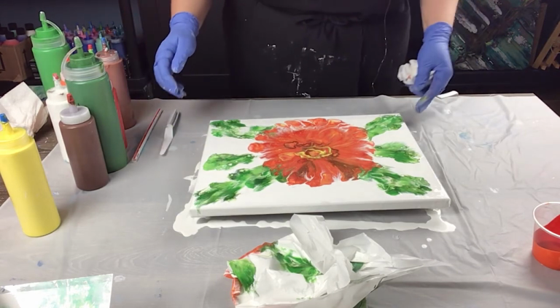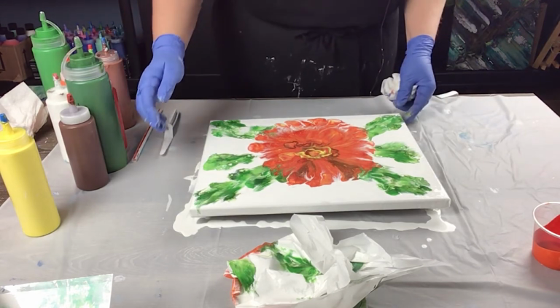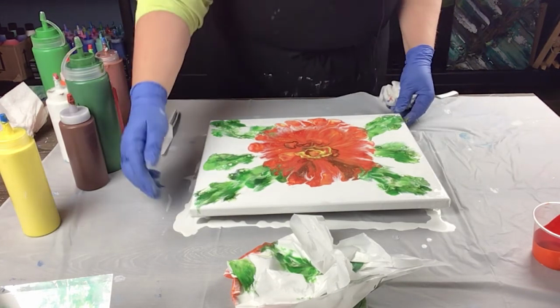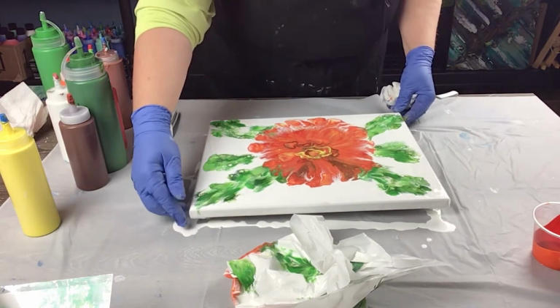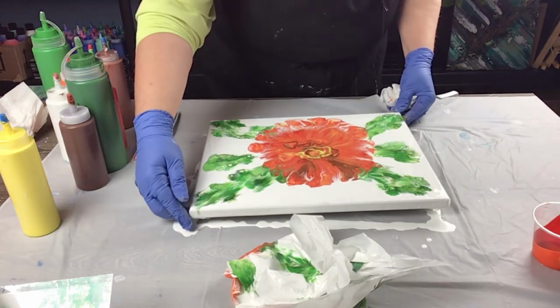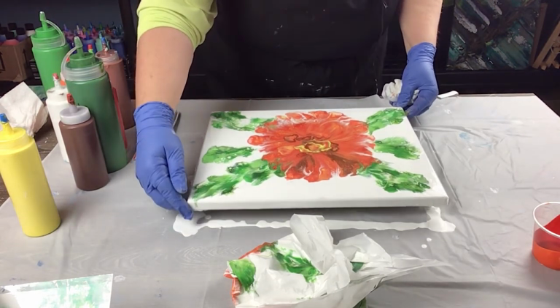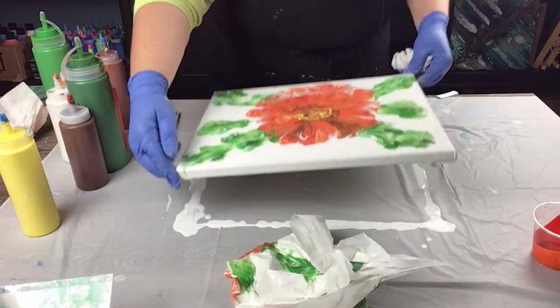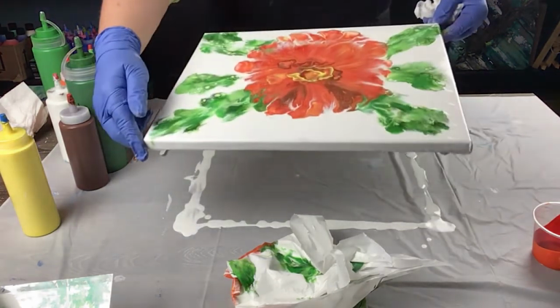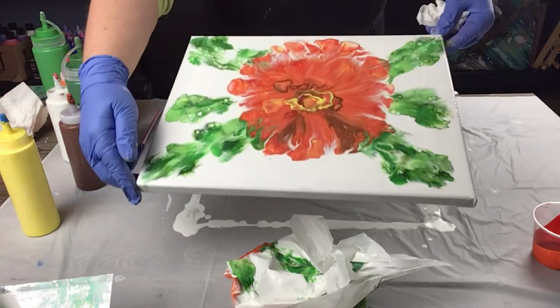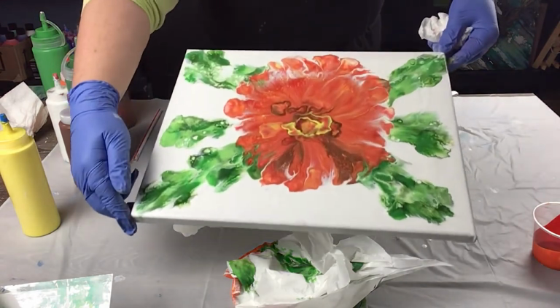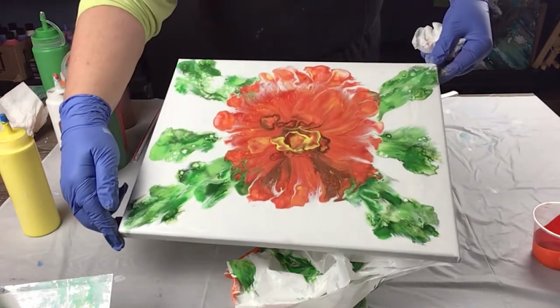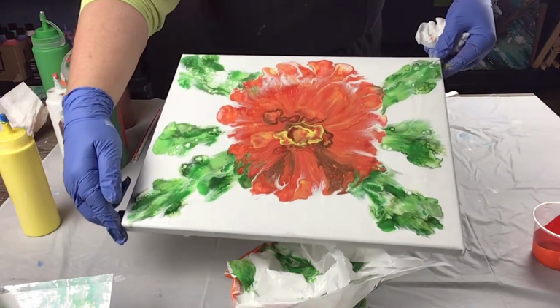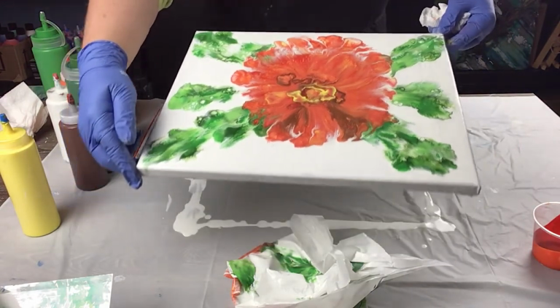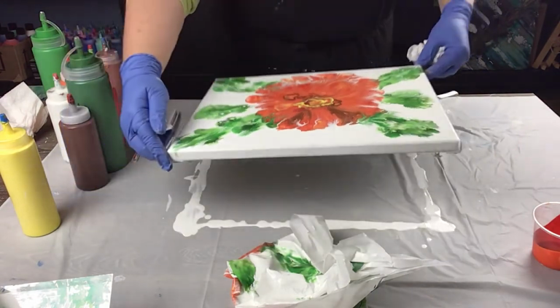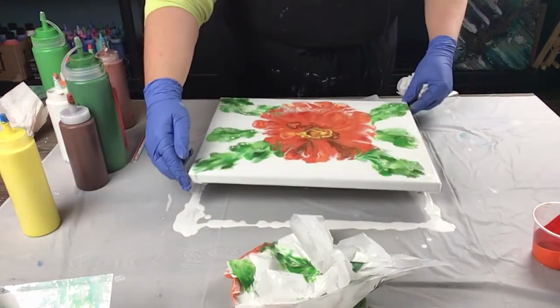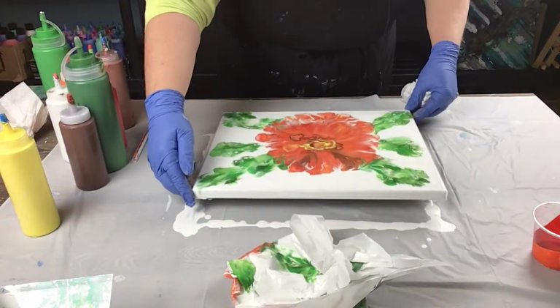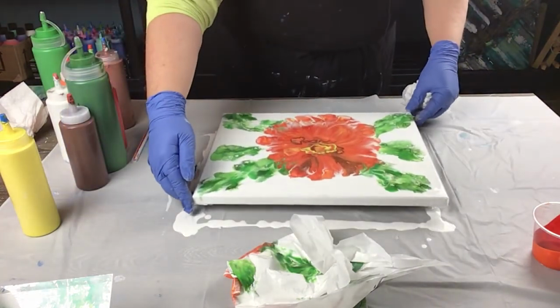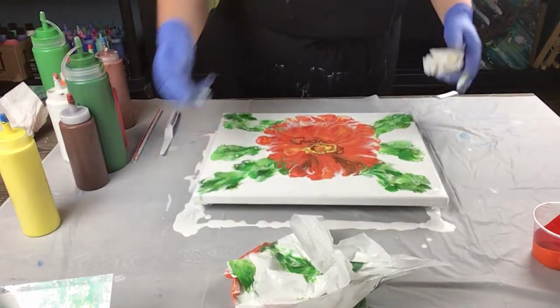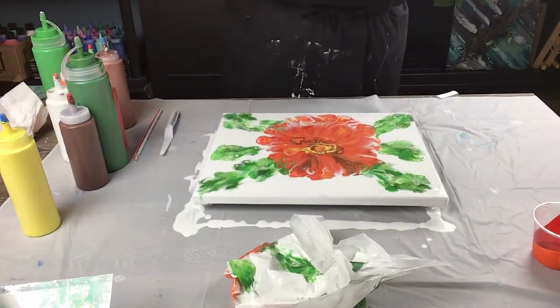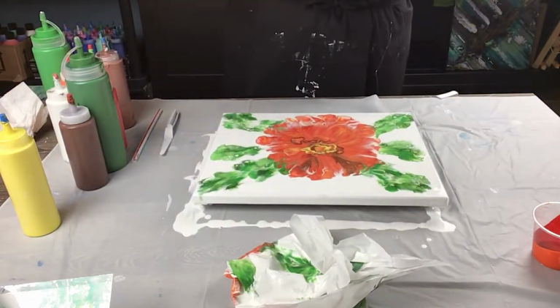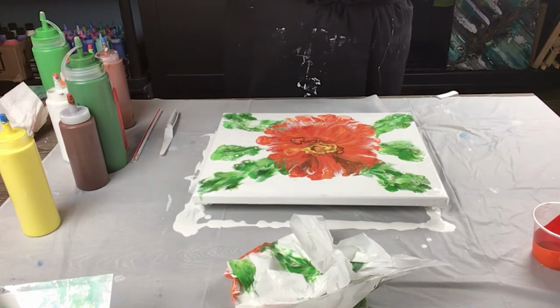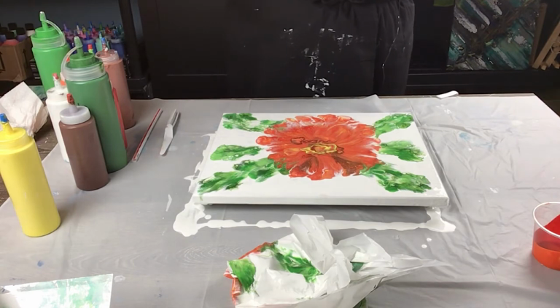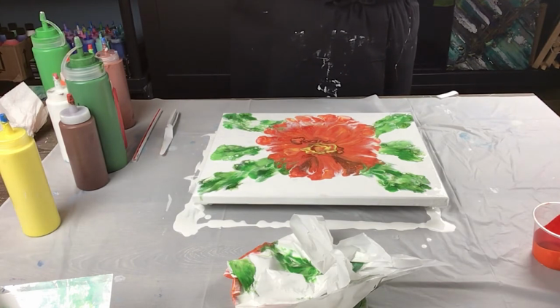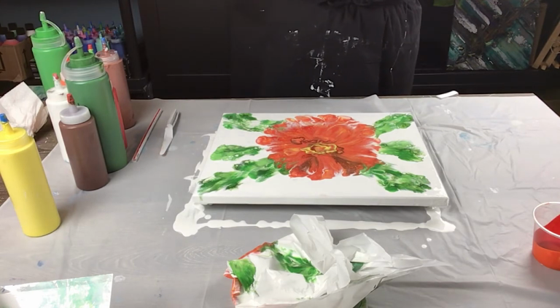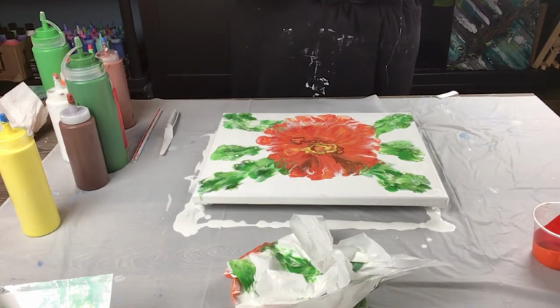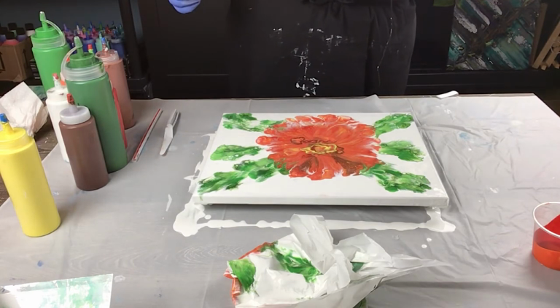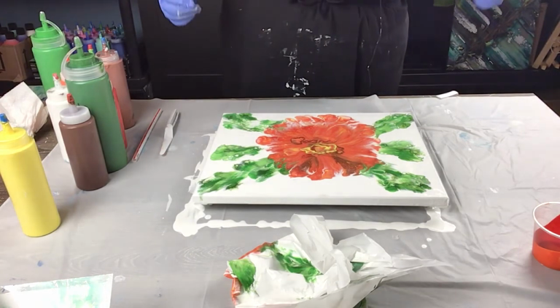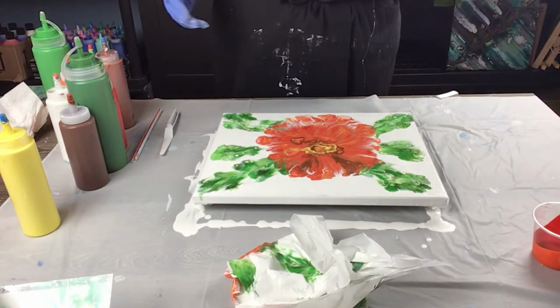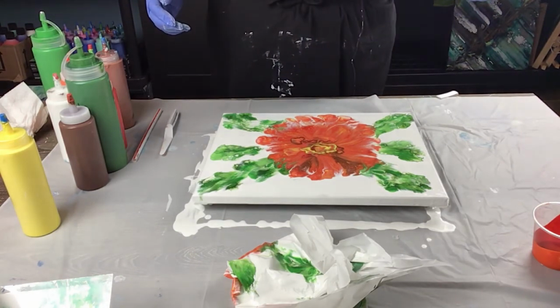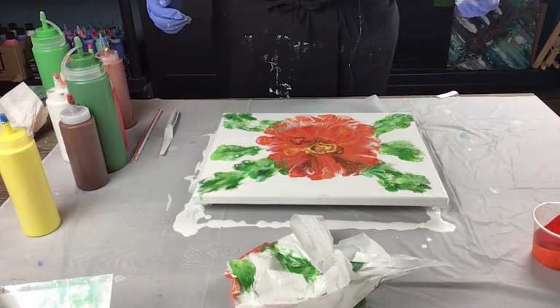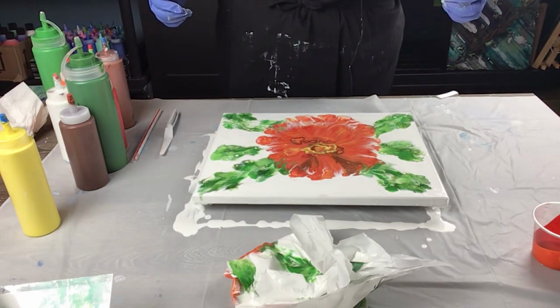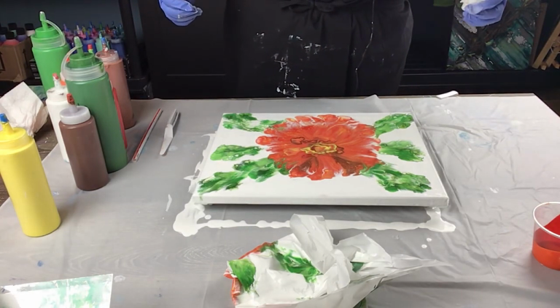I'll just pick it up quickly — hopefully I don't pour too much off. But there we go. Beautiful flower done in a 10-minute paint pour. I hope you enjoyed — thanks very much for joining me everyone.